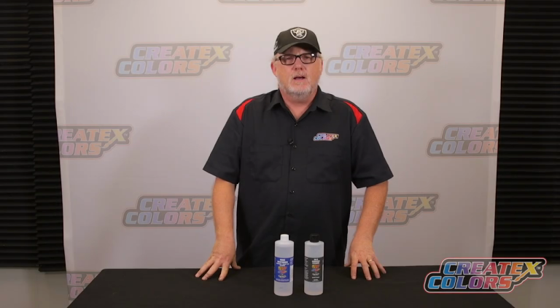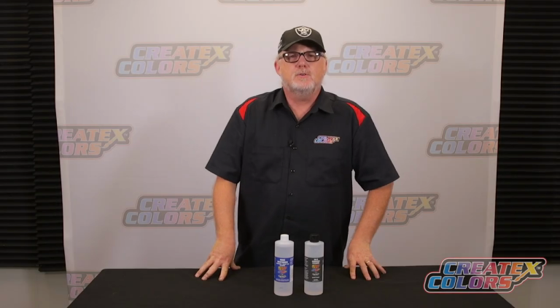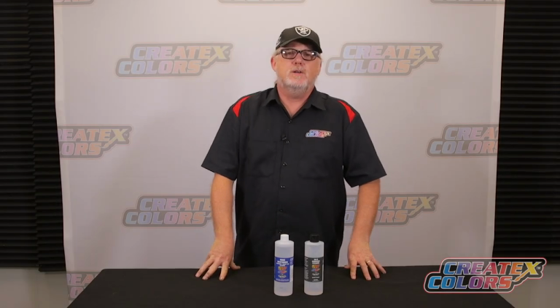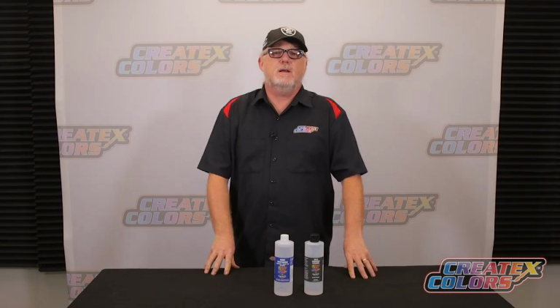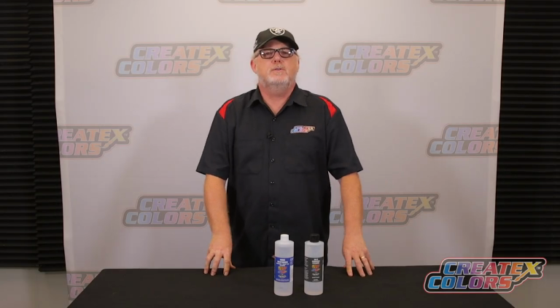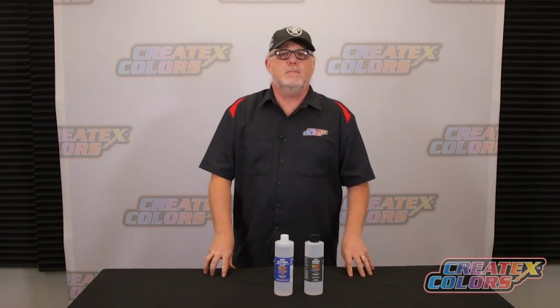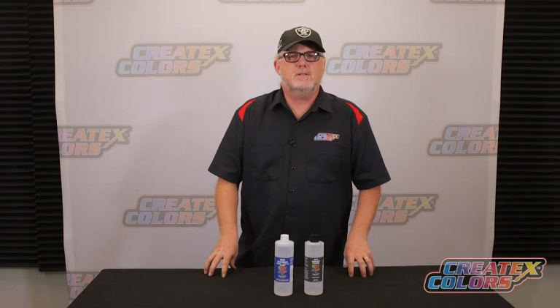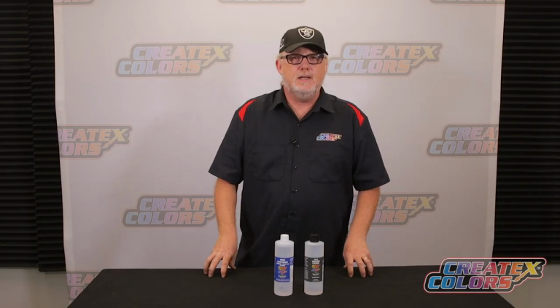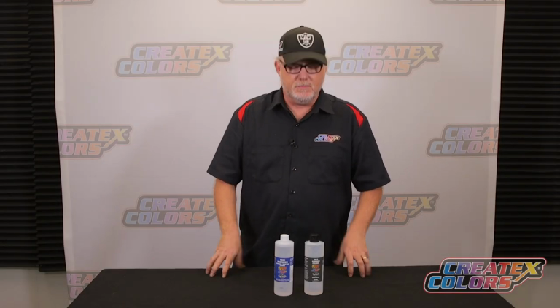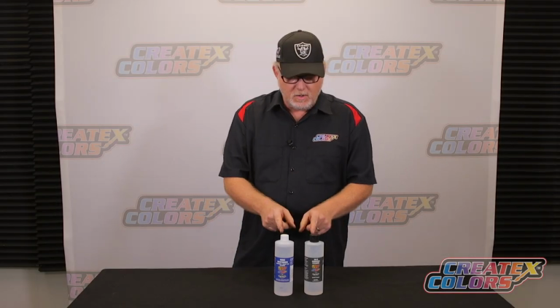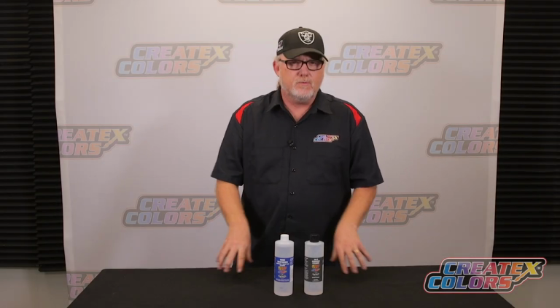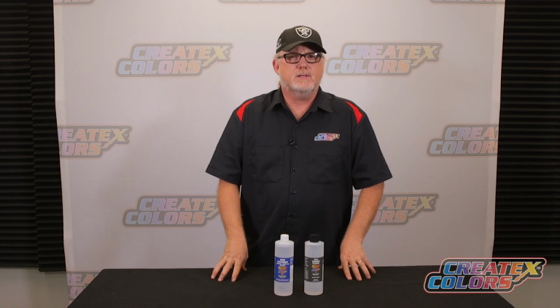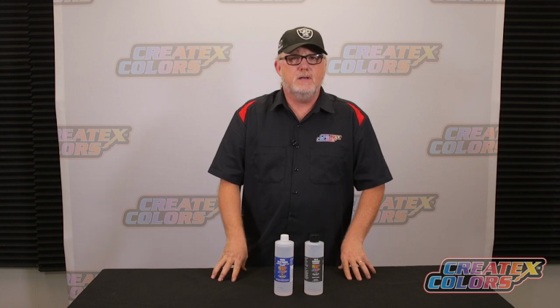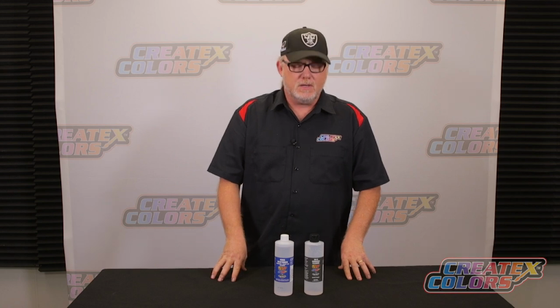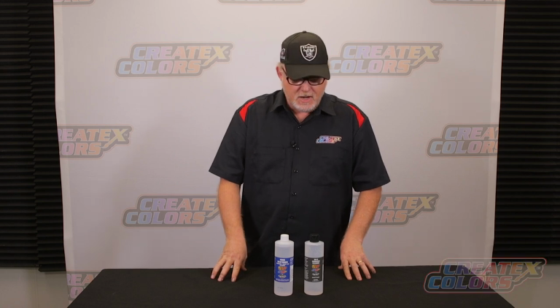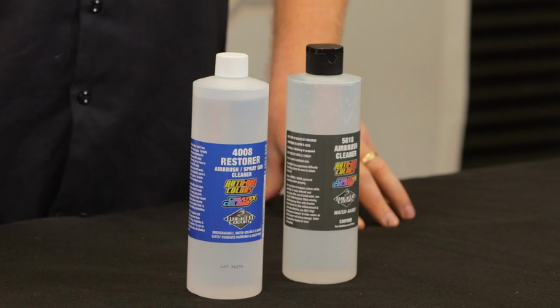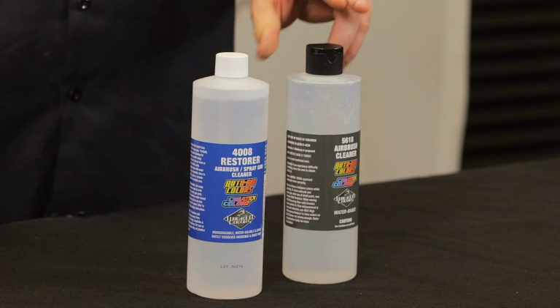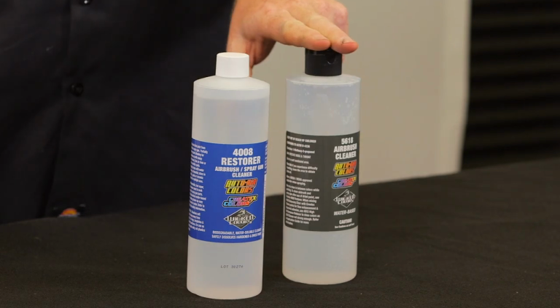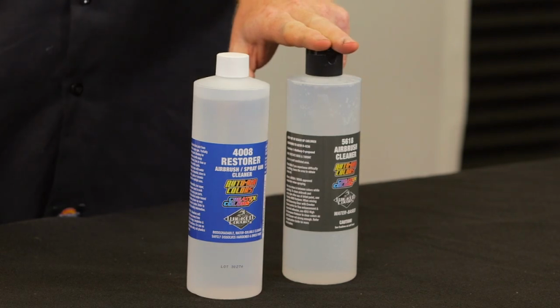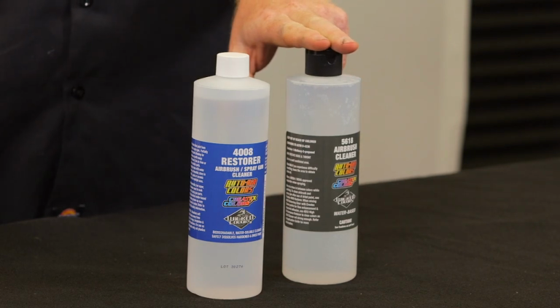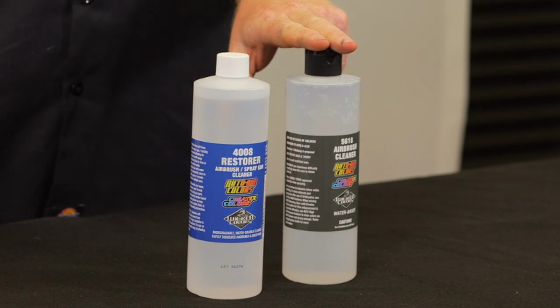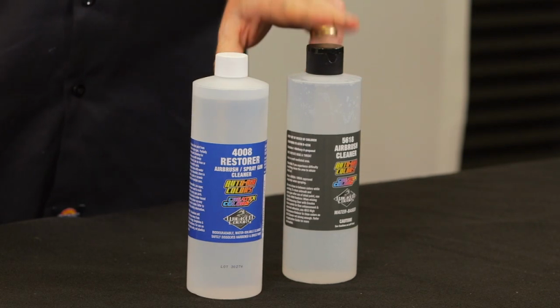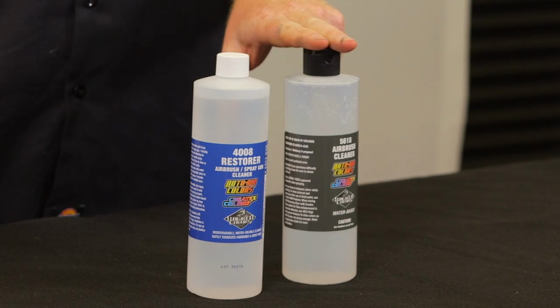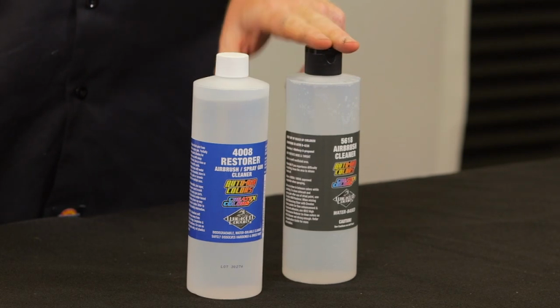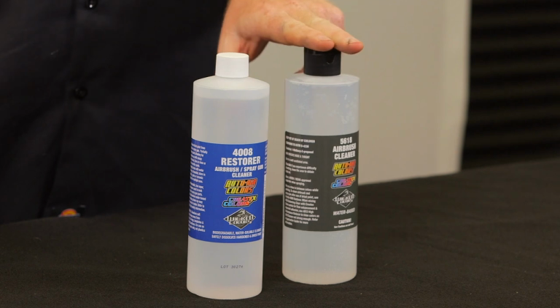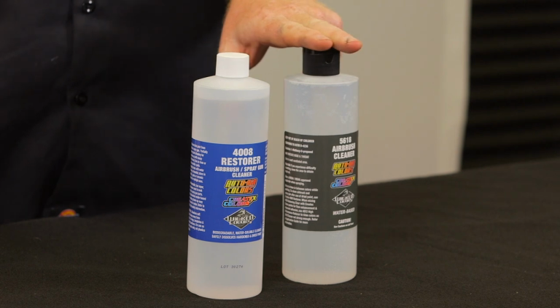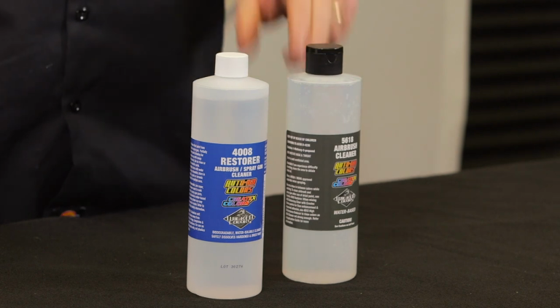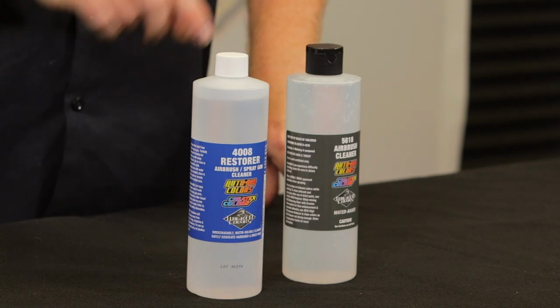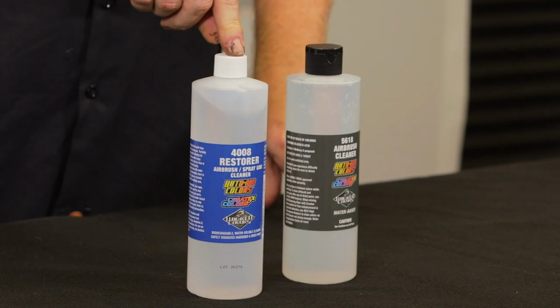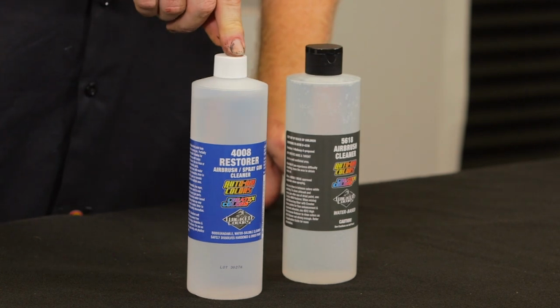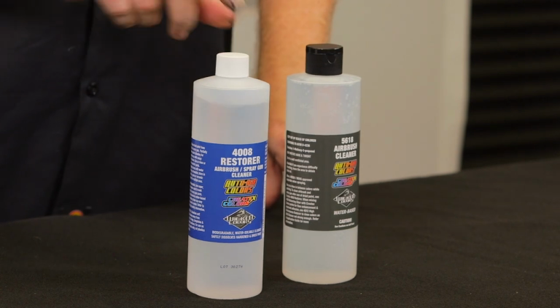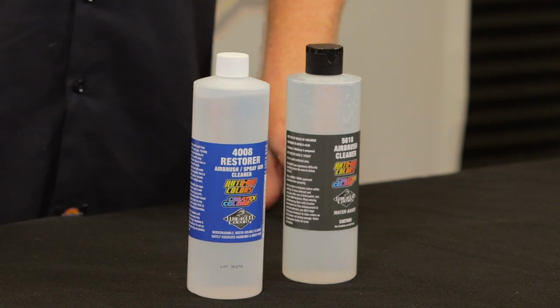Hi, my name is Craig Frazier, and I'm here to talk about some cleaning systems. We have two of Cratex's cleaning products here — one of them is the 5618 Airbrush Cleaner, which you guys may or may not have used, and we have the 4008 Restorer.